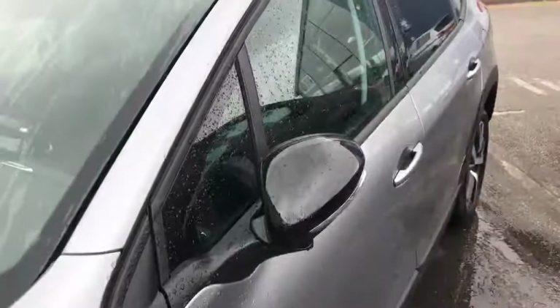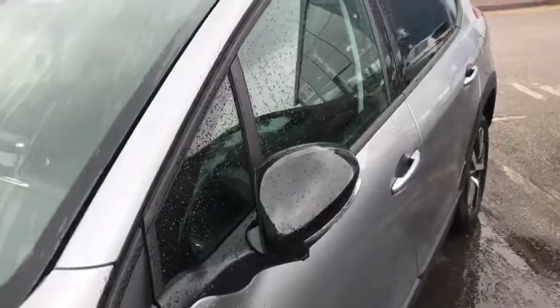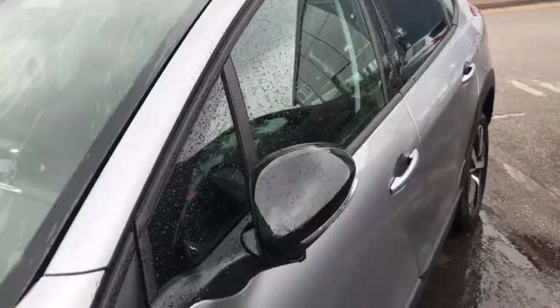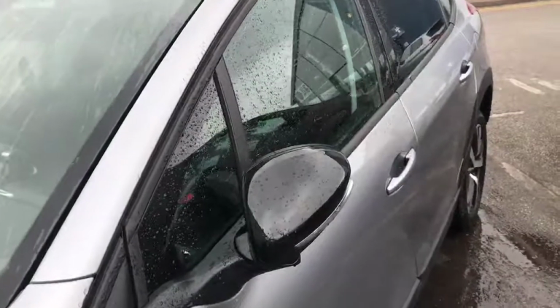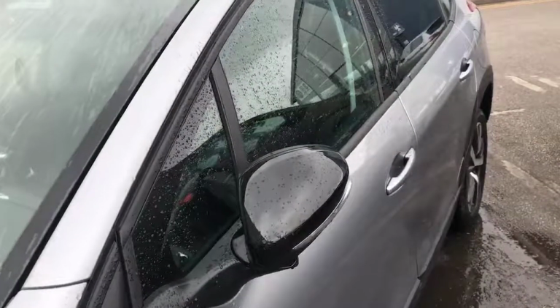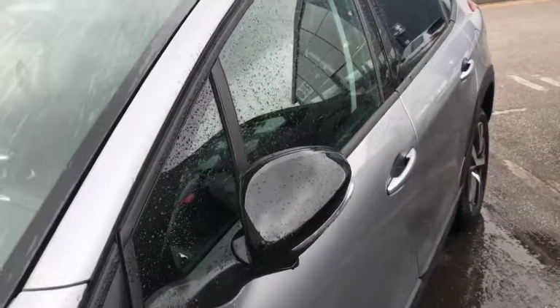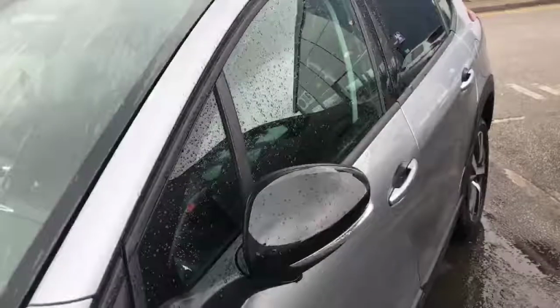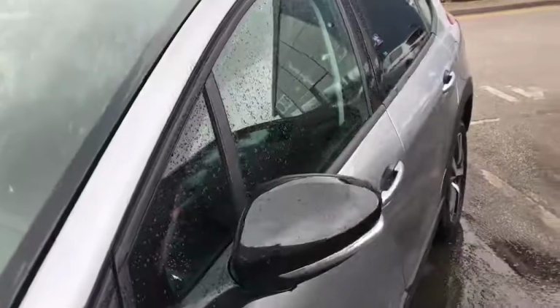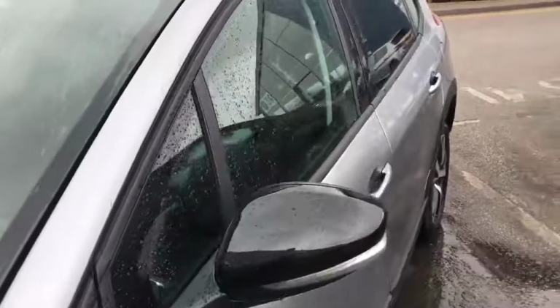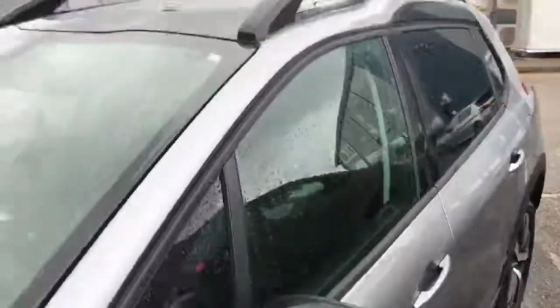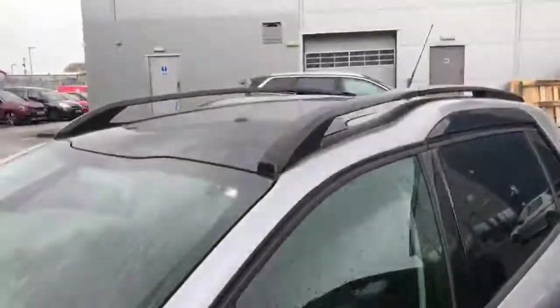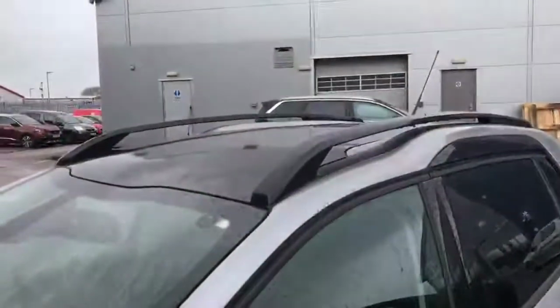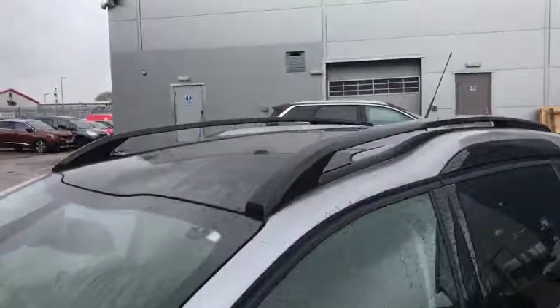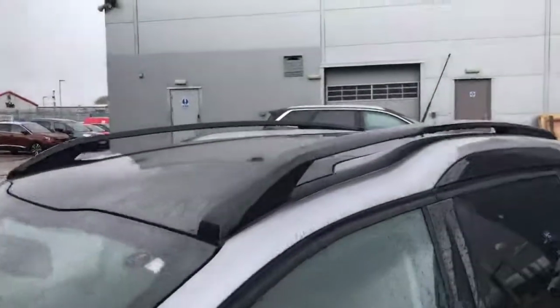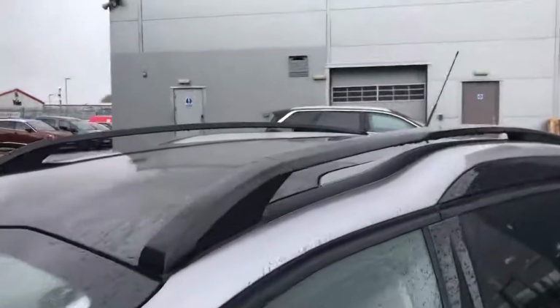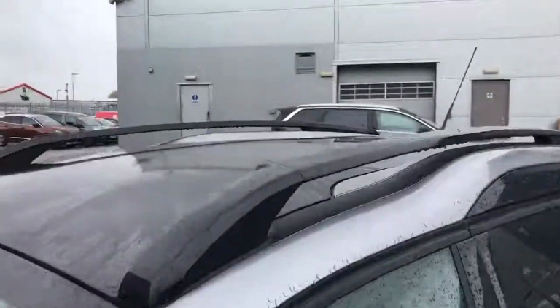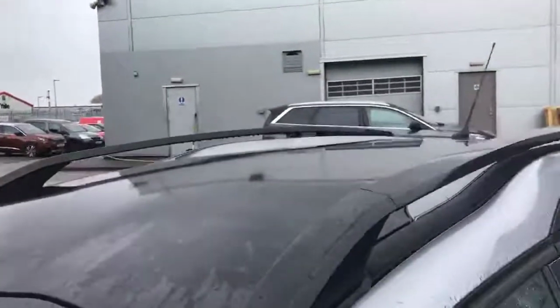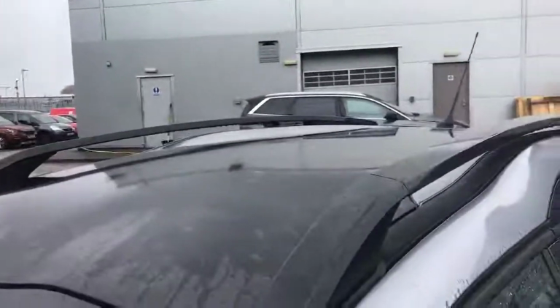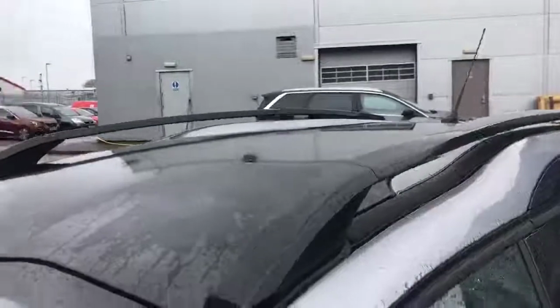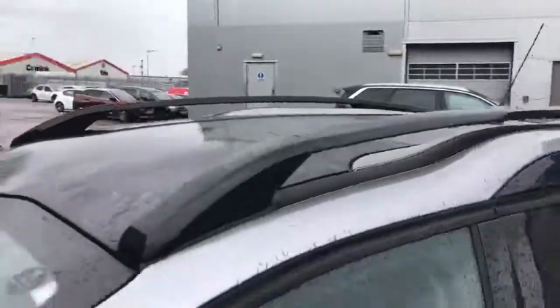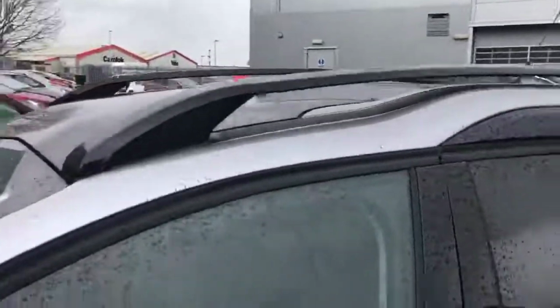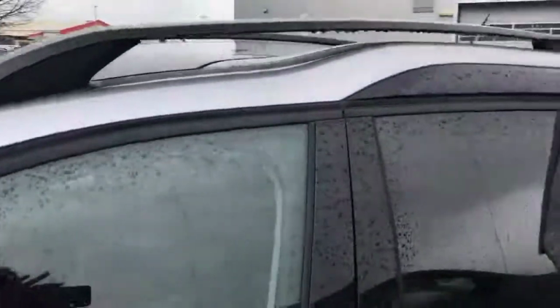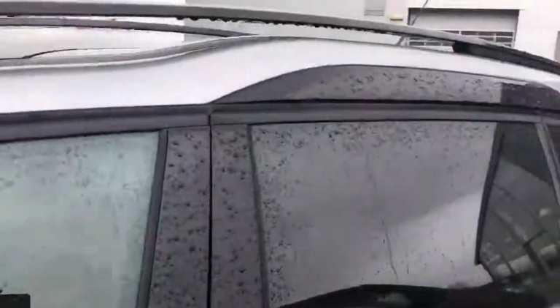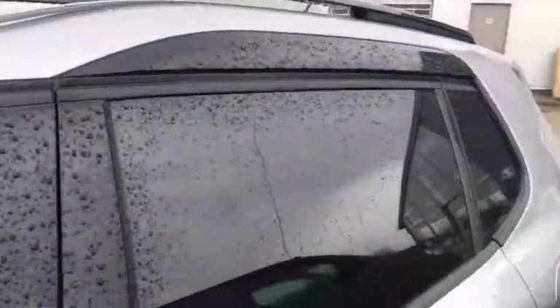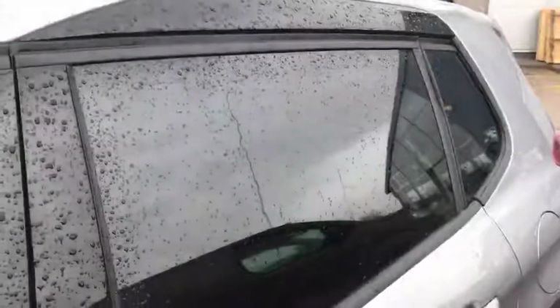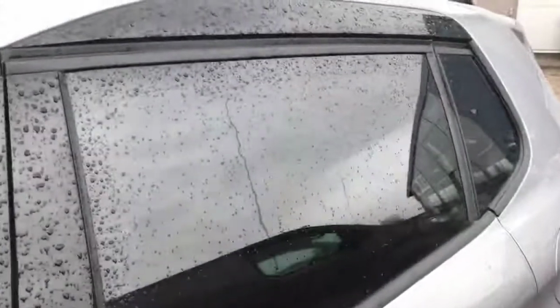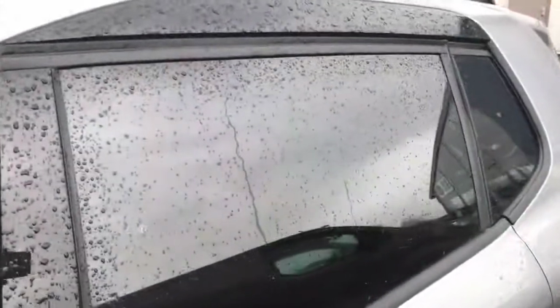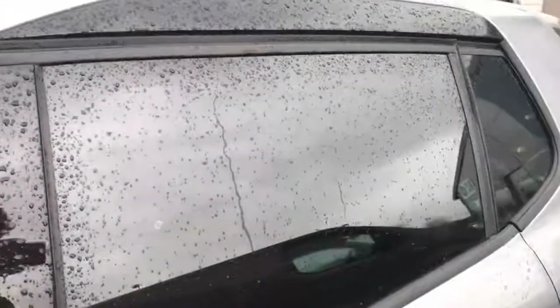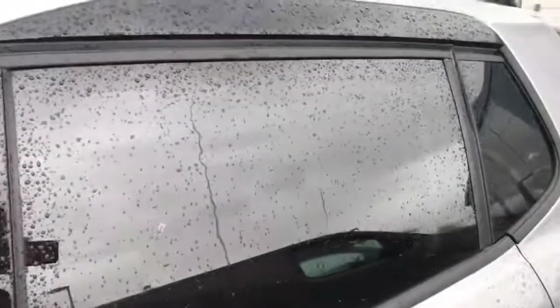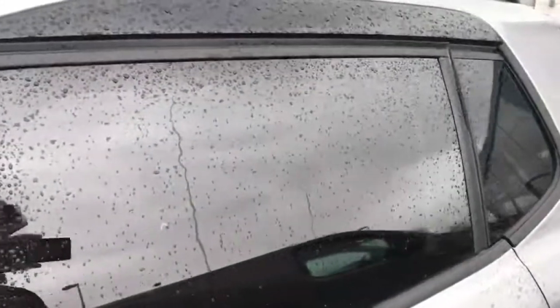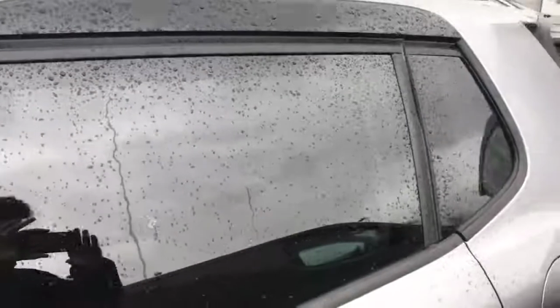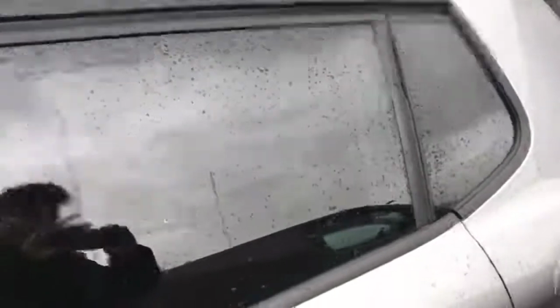If I unlock the car I can show you that the mirrors come out very nicely like that. We've got the black roof bars next to the sunroof there, looking very nice. And in the back we have the black tinted windows for privacy of the people in the back.